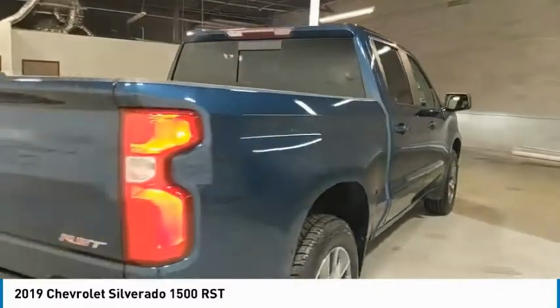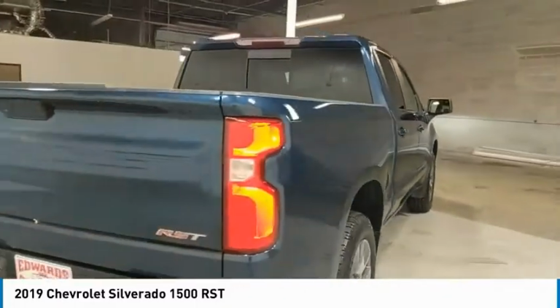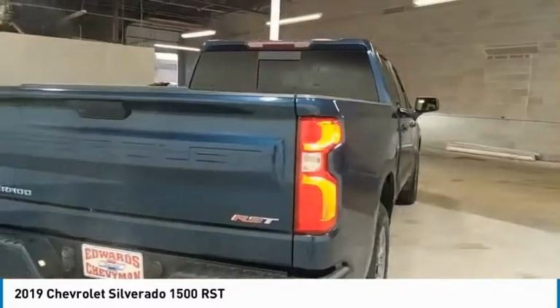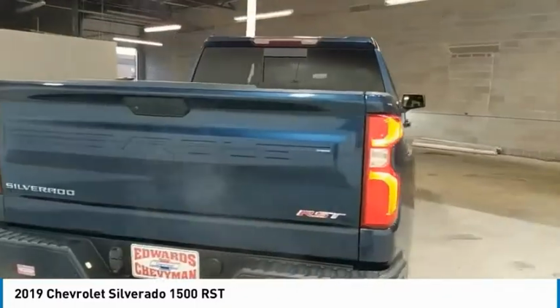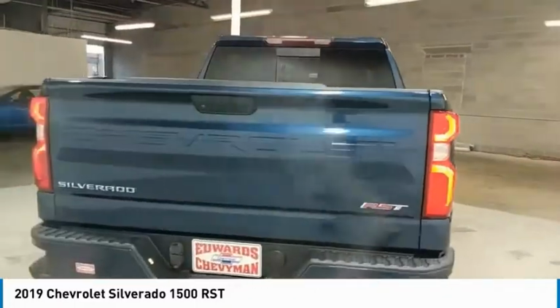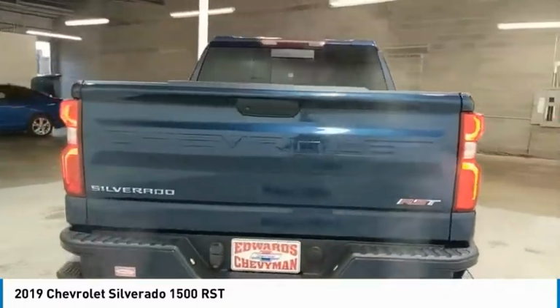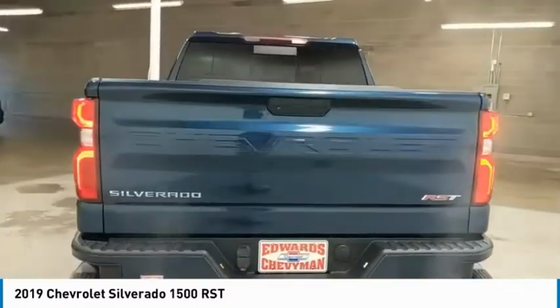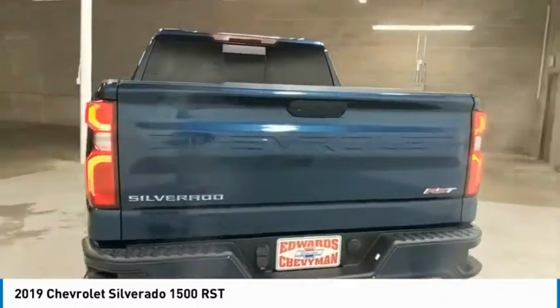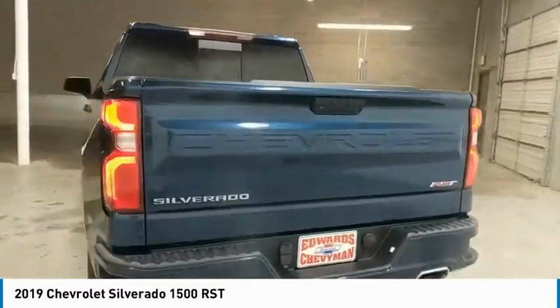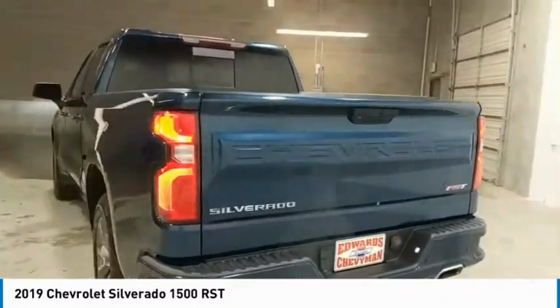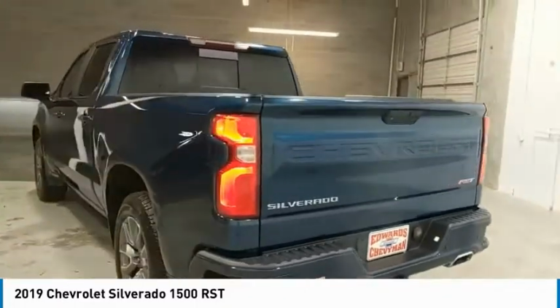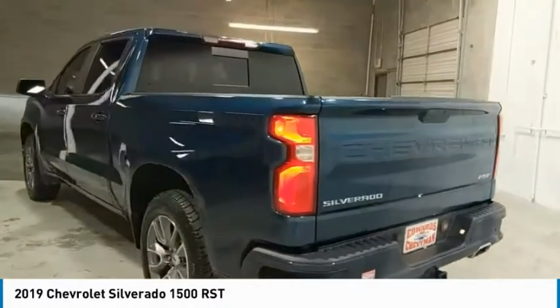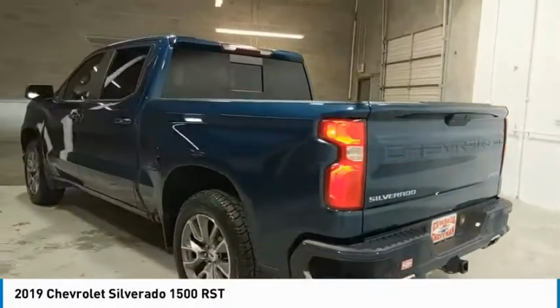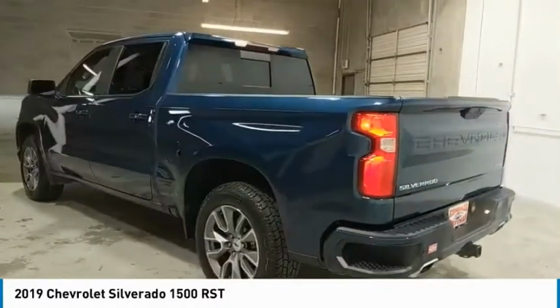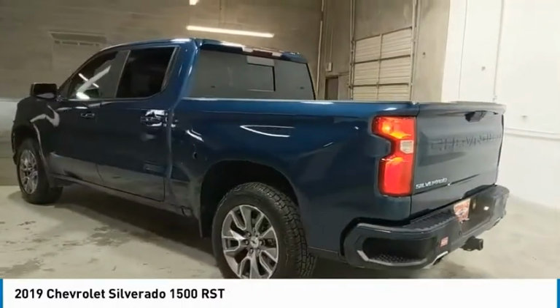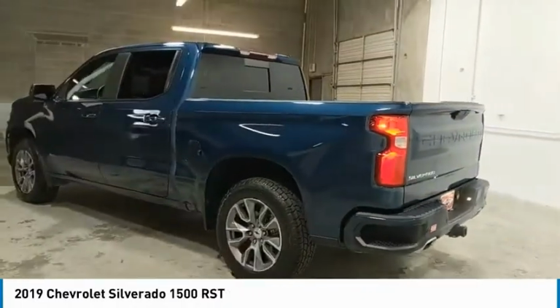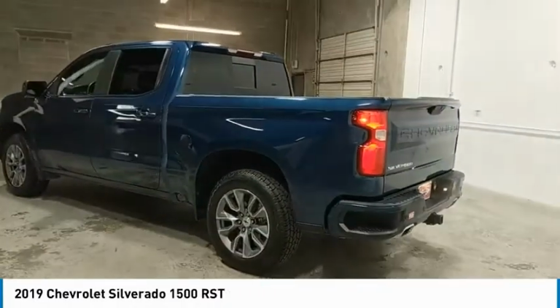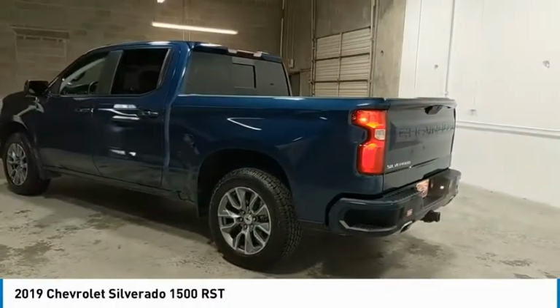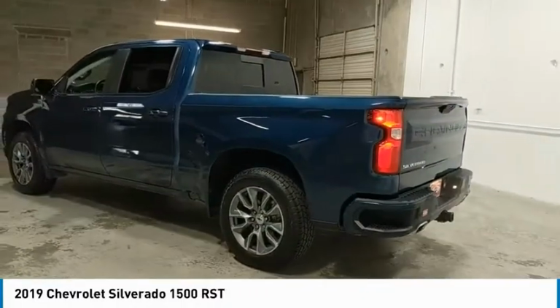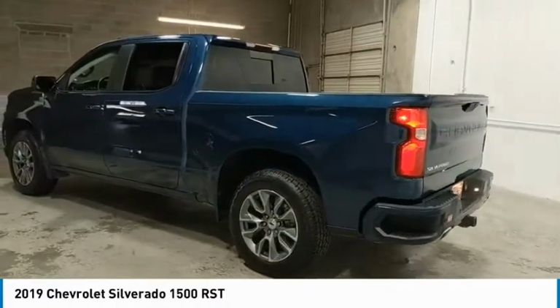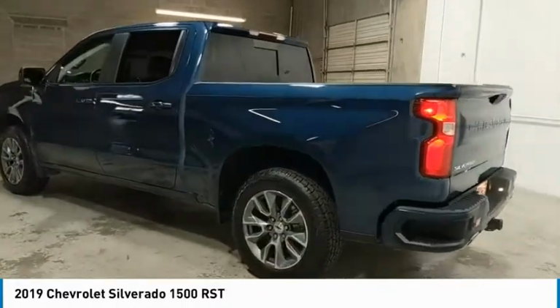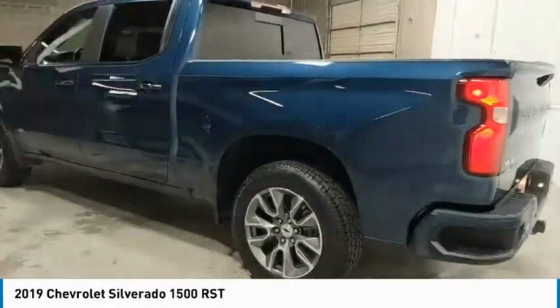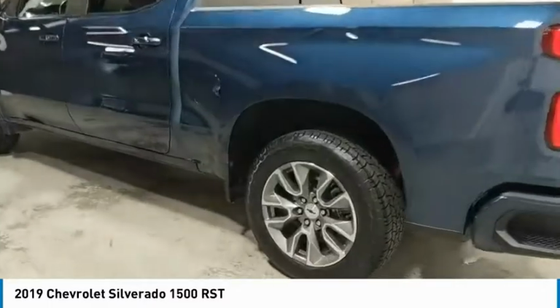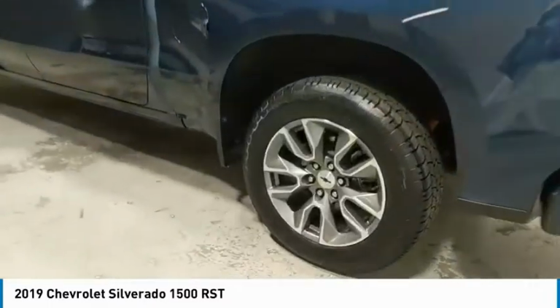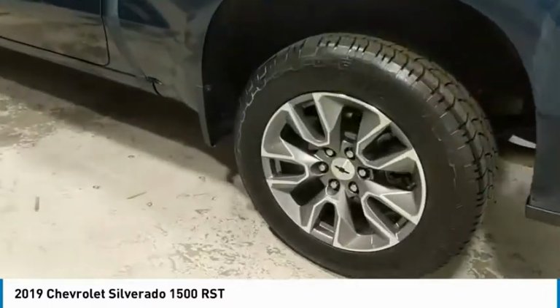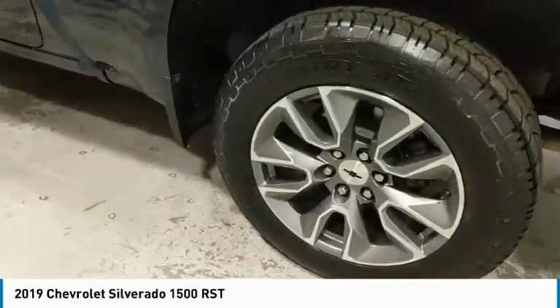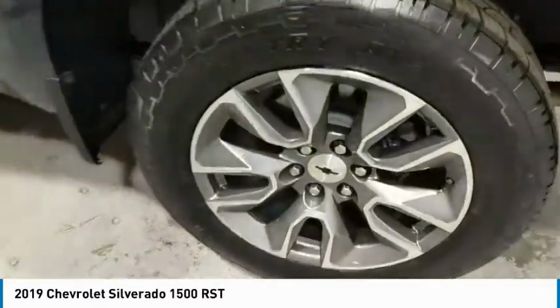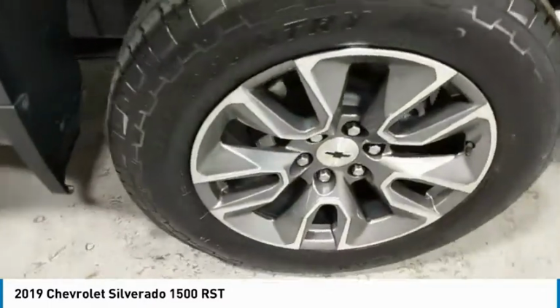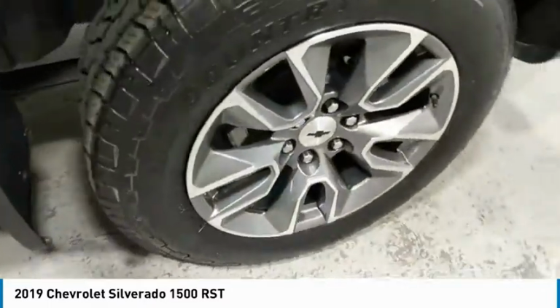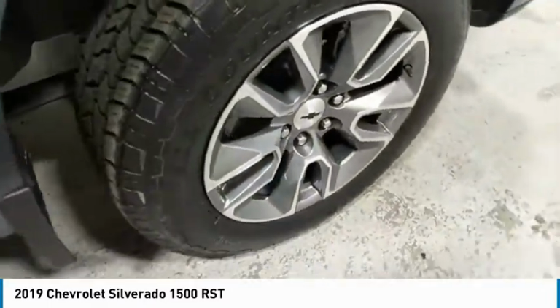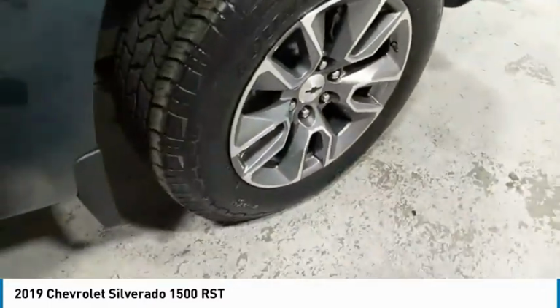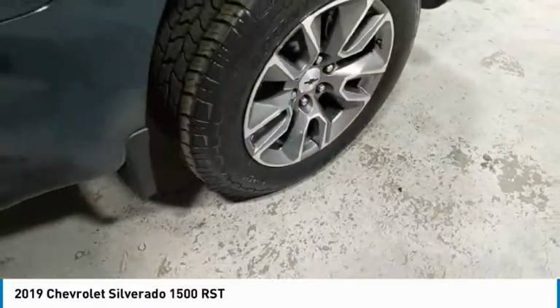Here are some of this vehicle's great options: heated side mirrors, traction control, daytime running lights, remote keyless entry, fog lights, mirror memory, security system, cruise control, power door locks, and power windows.